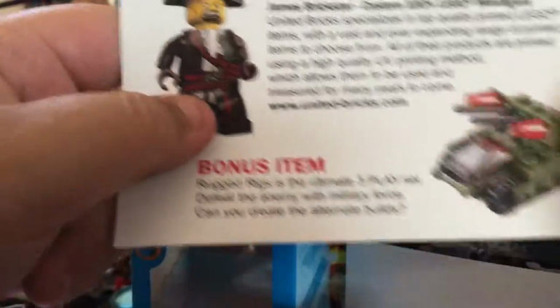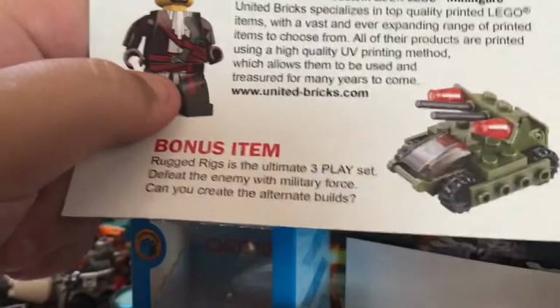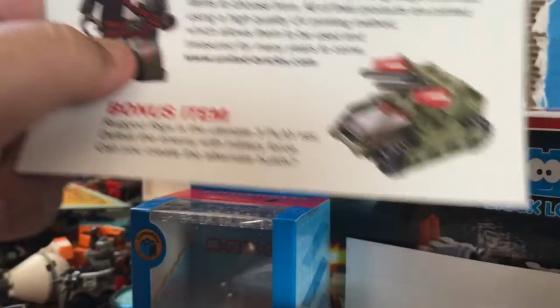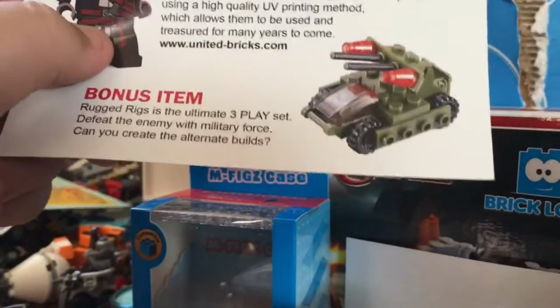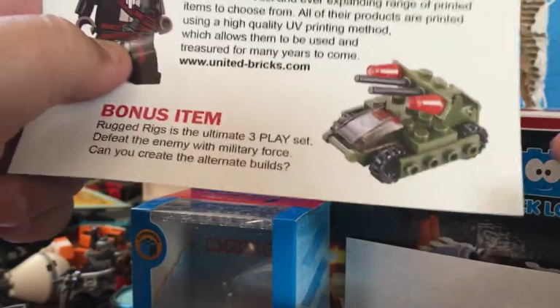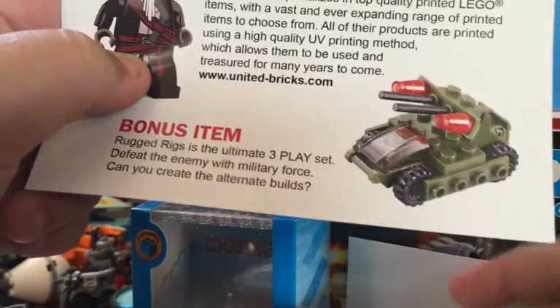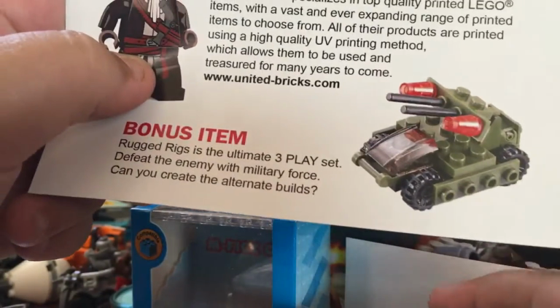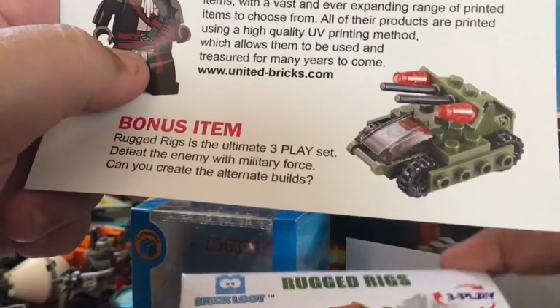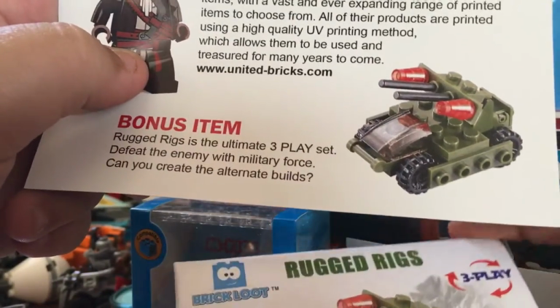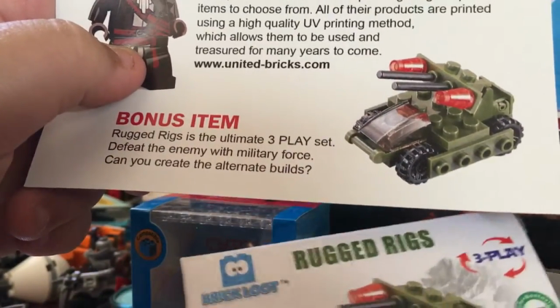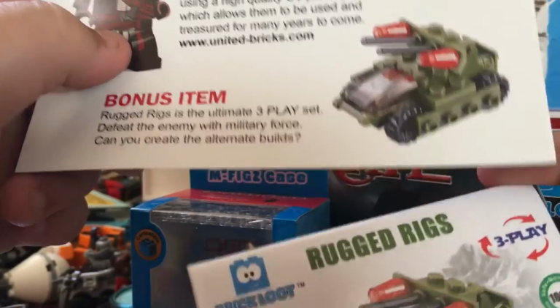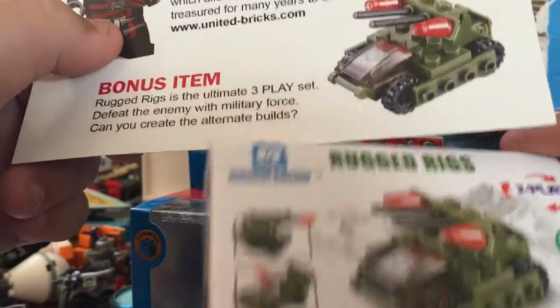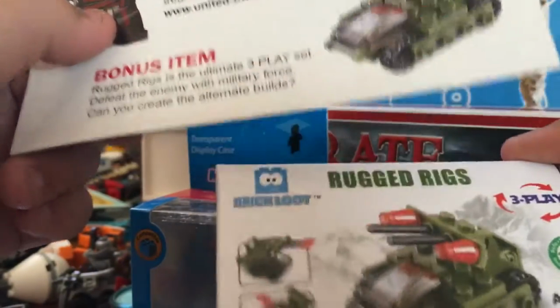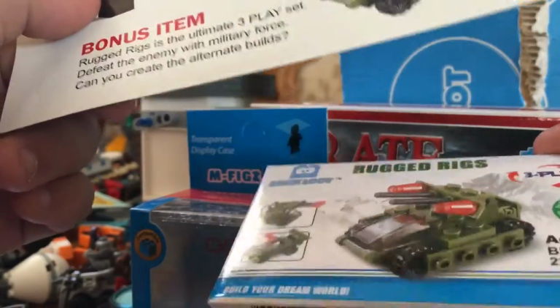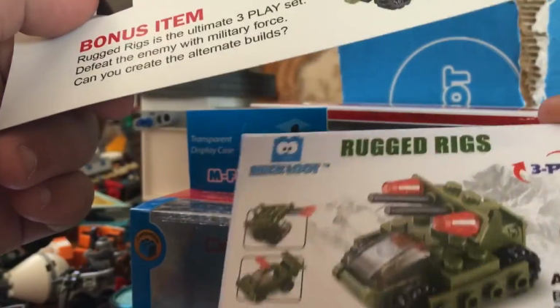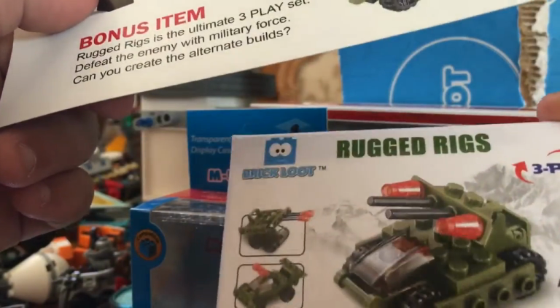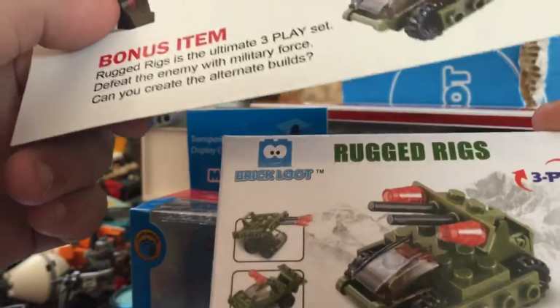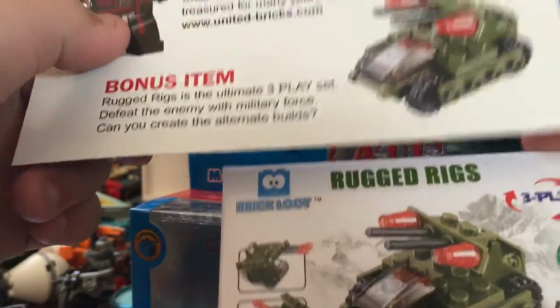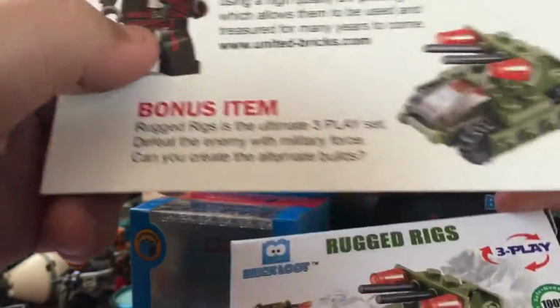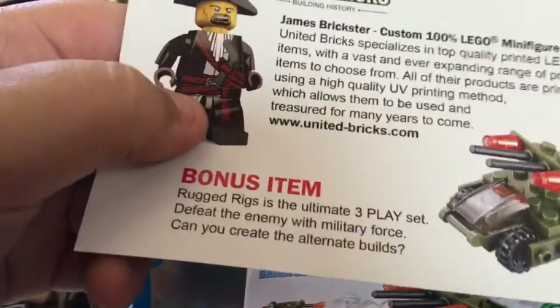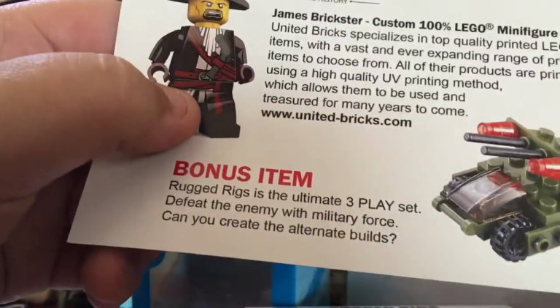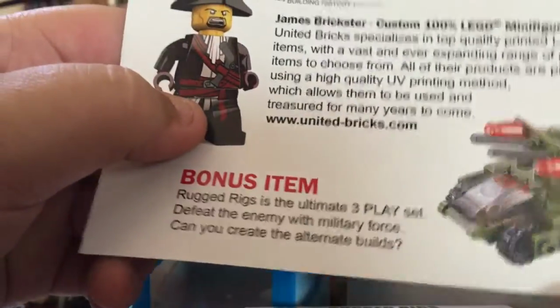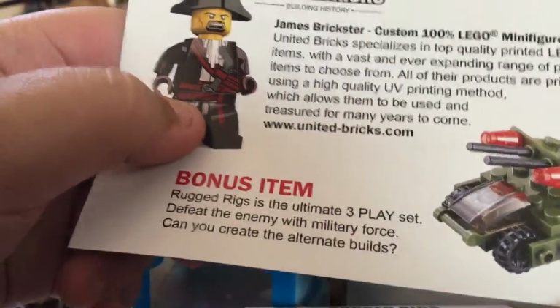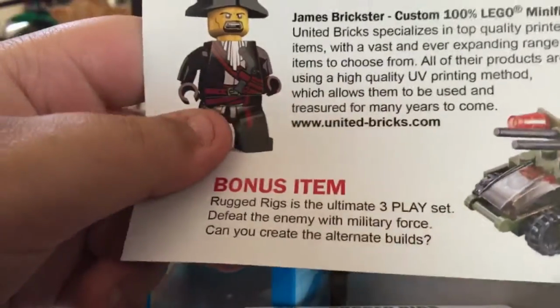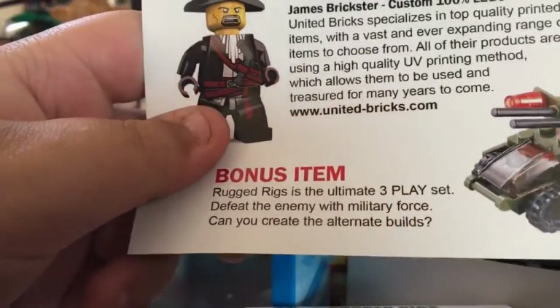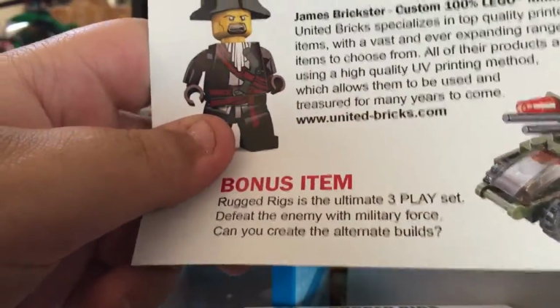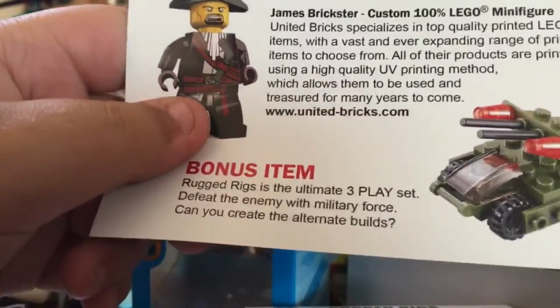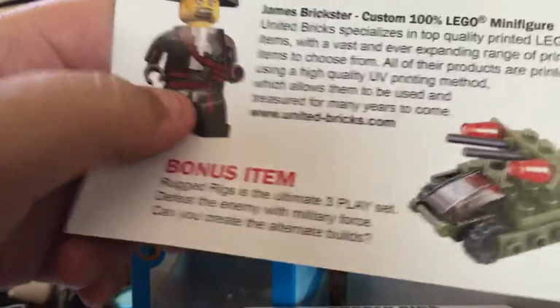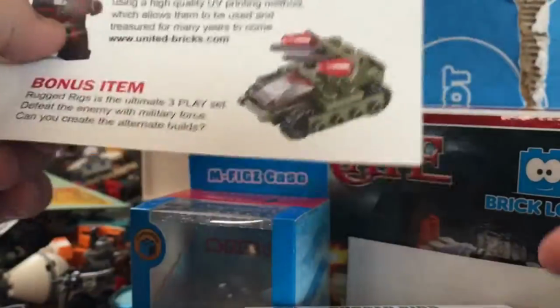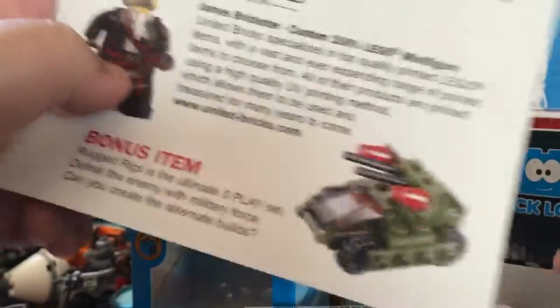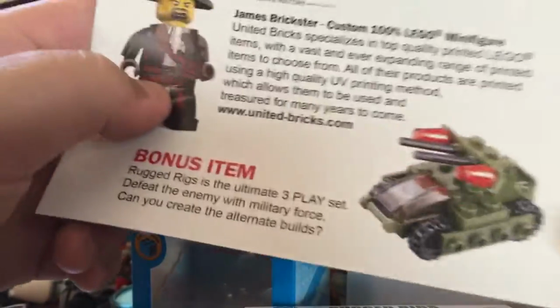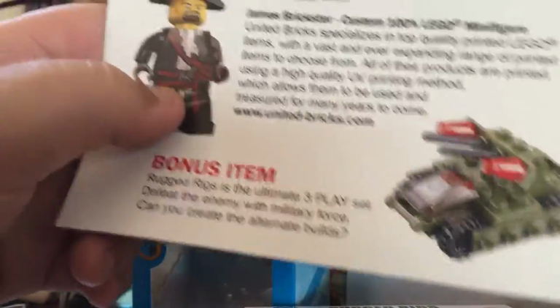Here's our bonus item, which is kind of like a creator sub but it's a three-in-one, so yeah. It looks pretty cool and I can't wait to build this.